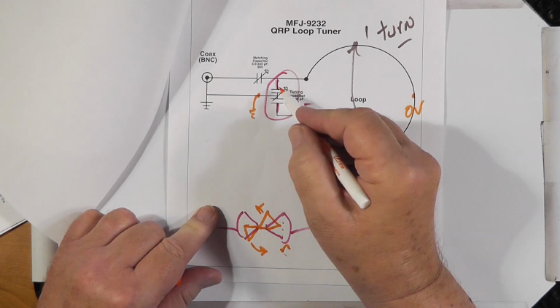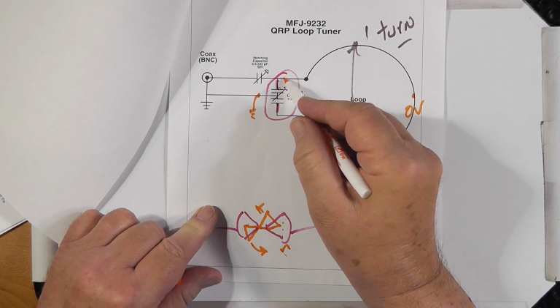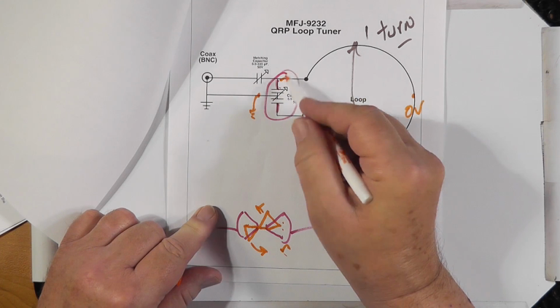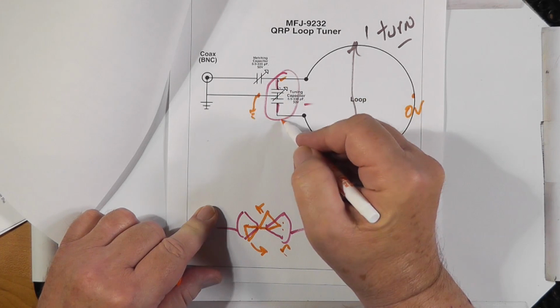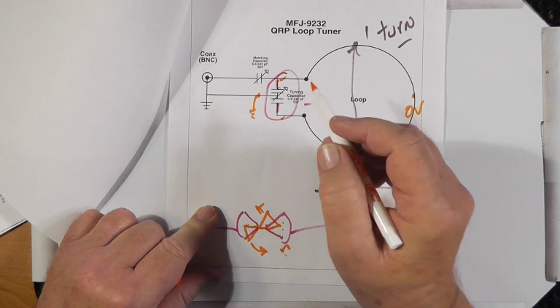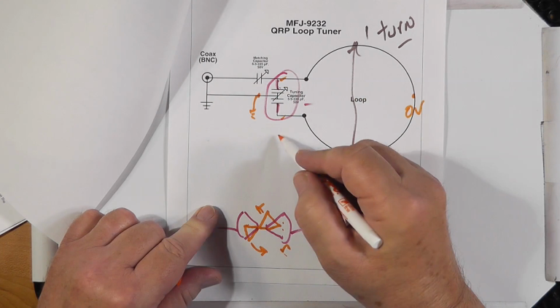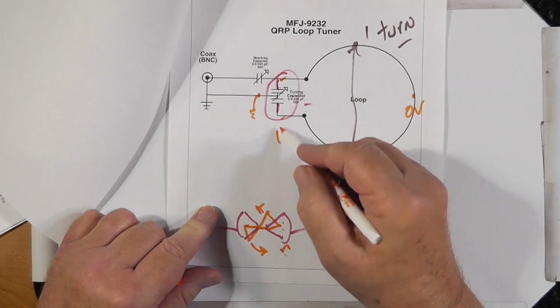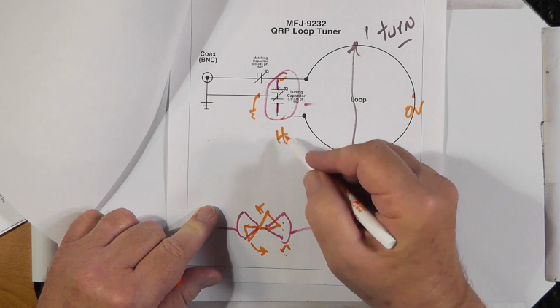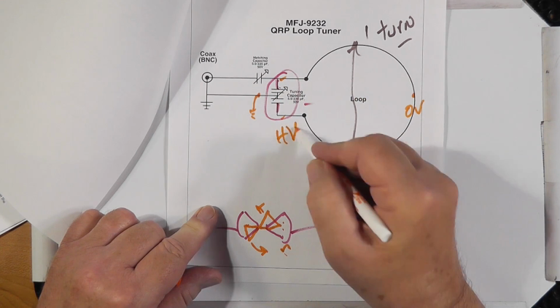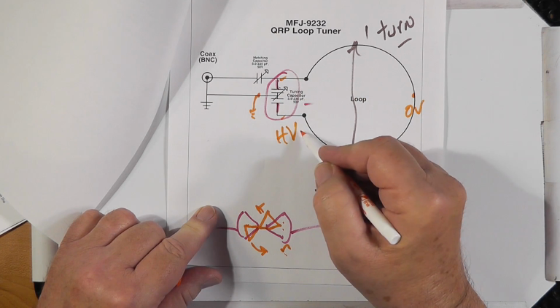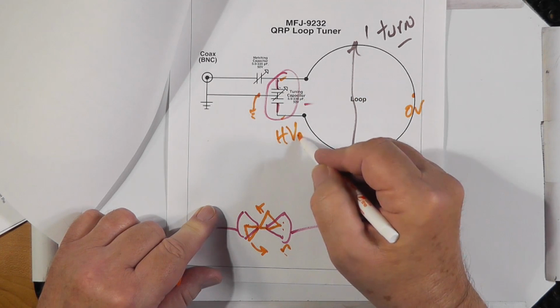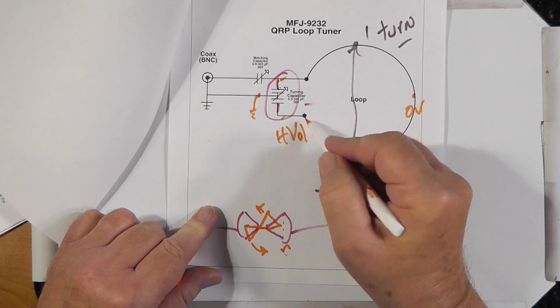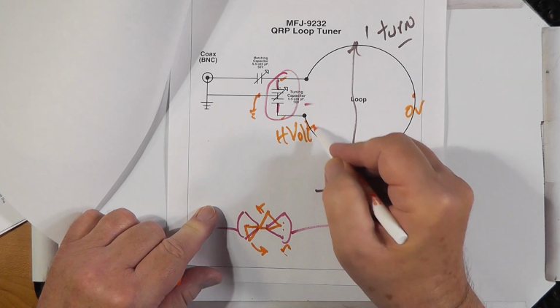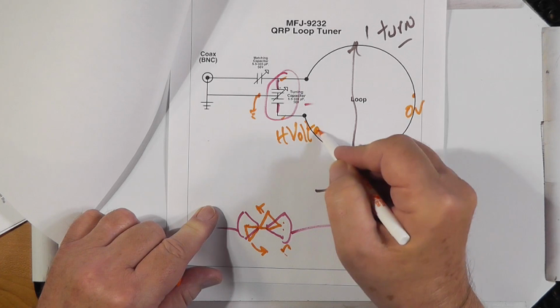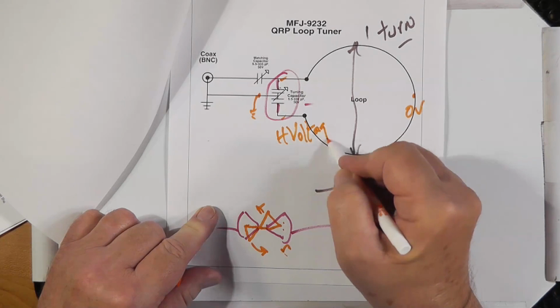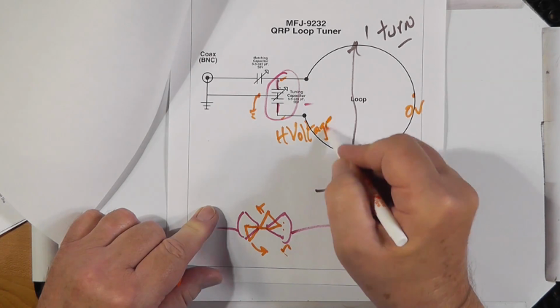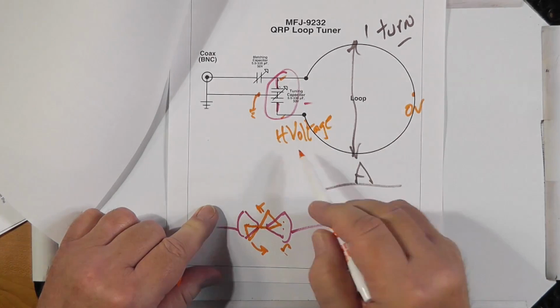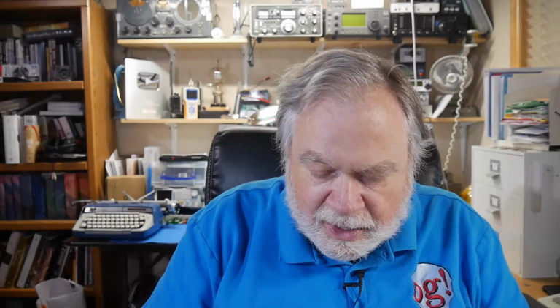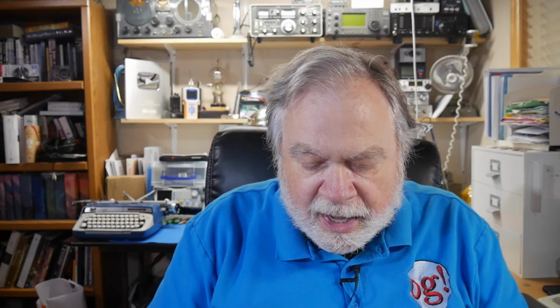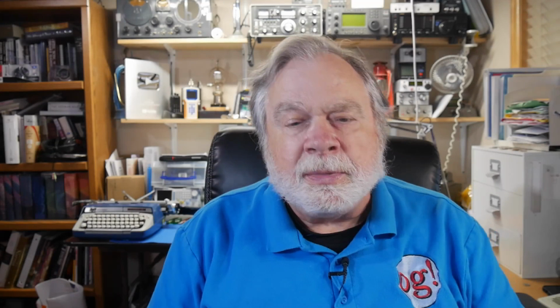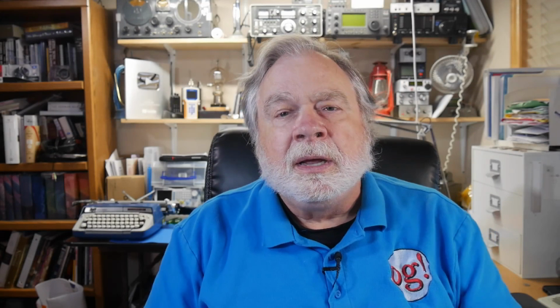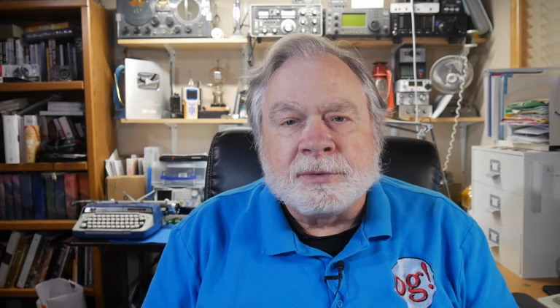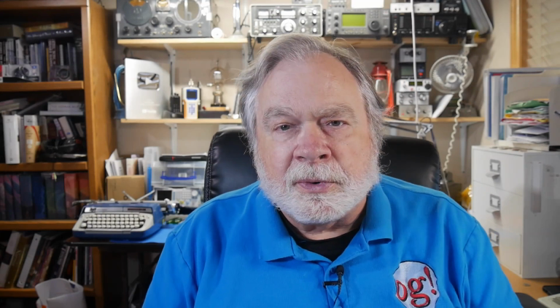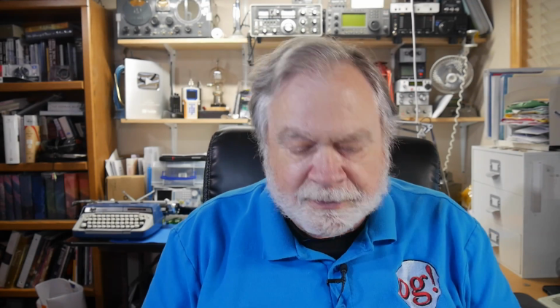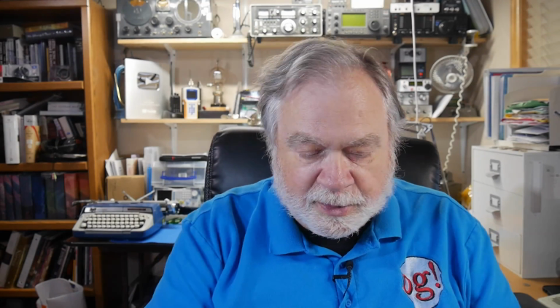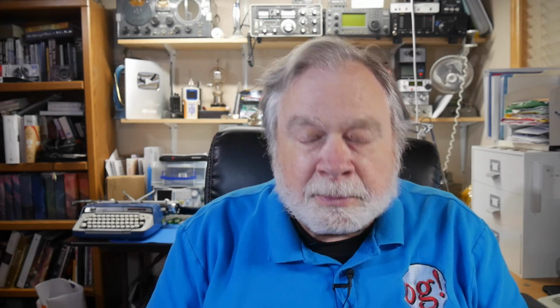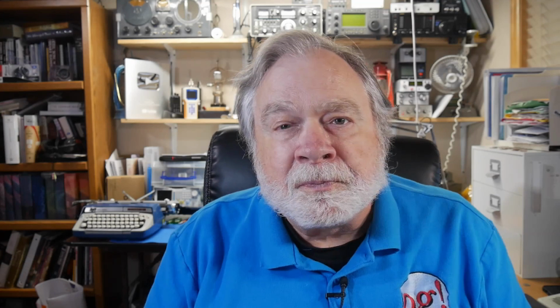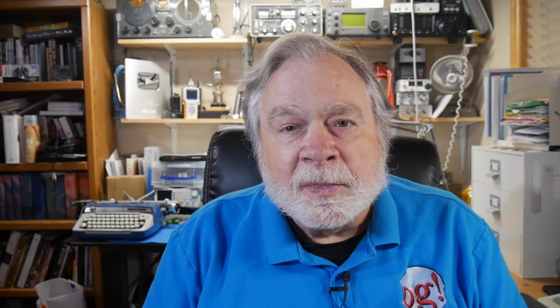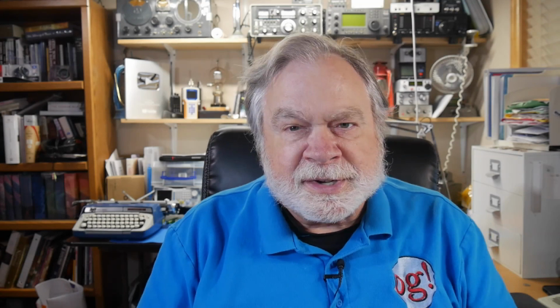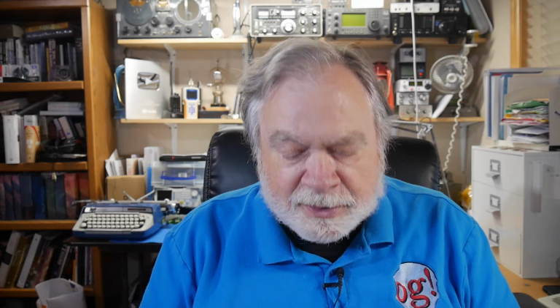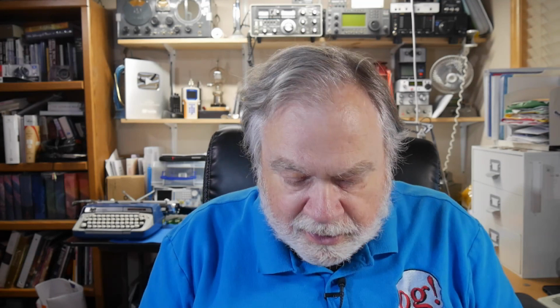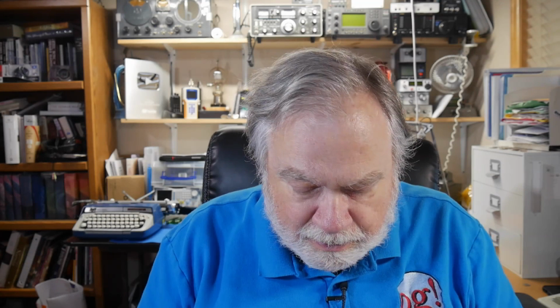This point of the tuned circuit is zero volts — it's a short. Over here is the high voltage part of the loop. You don't want to touch this; it can actually be hundreds of volts even with QRP, and thousands of volts if you use full power.